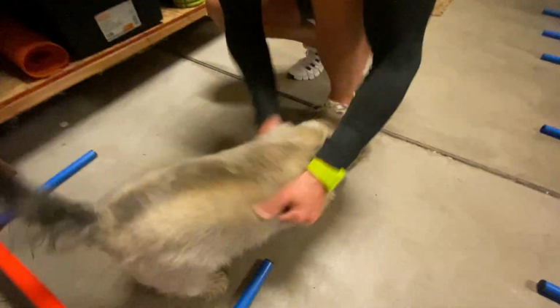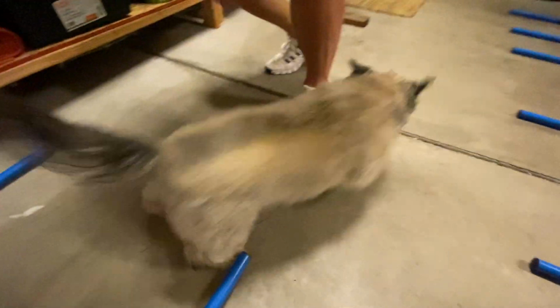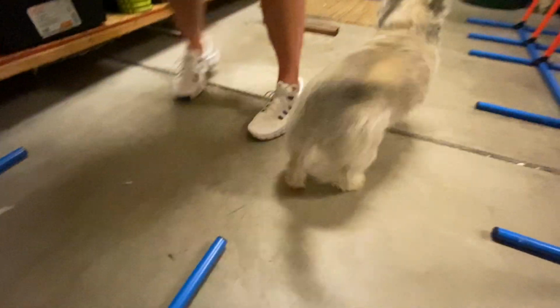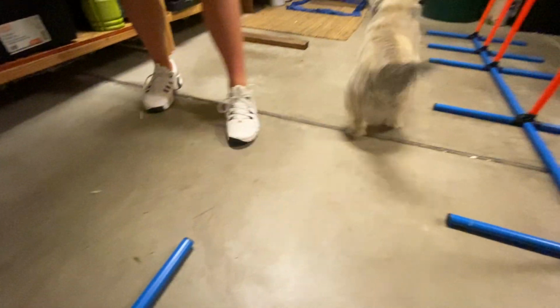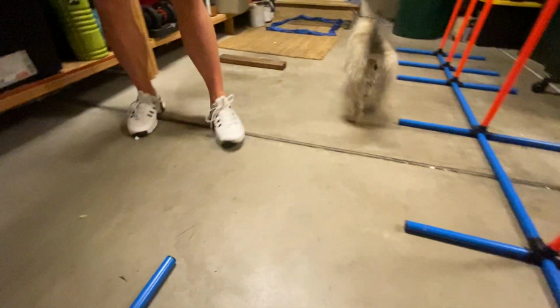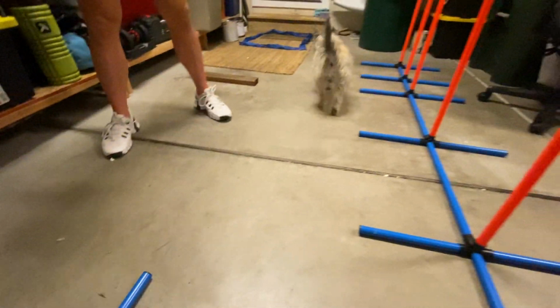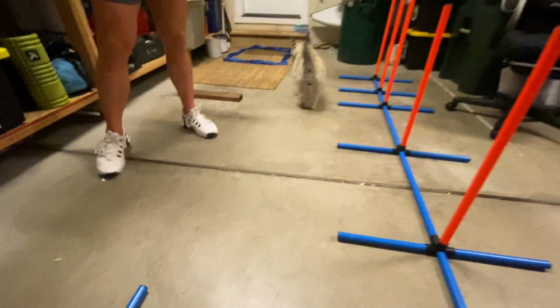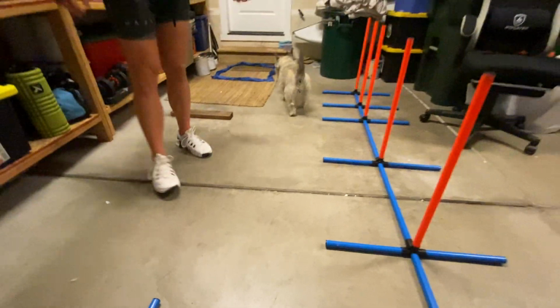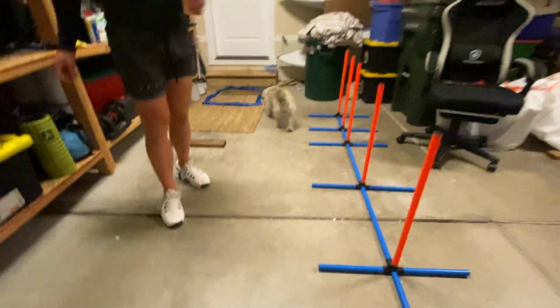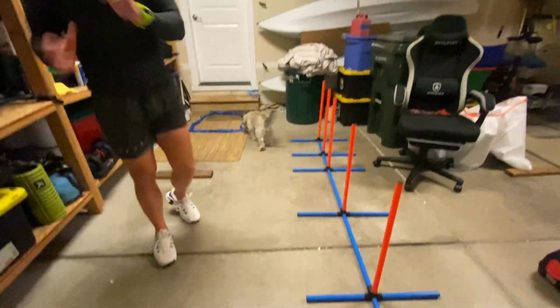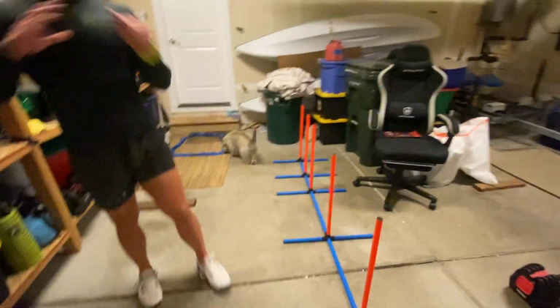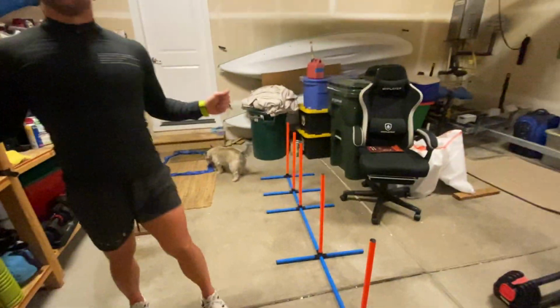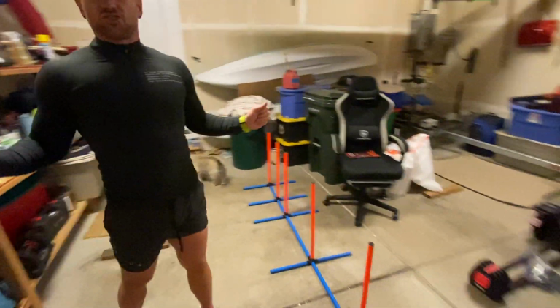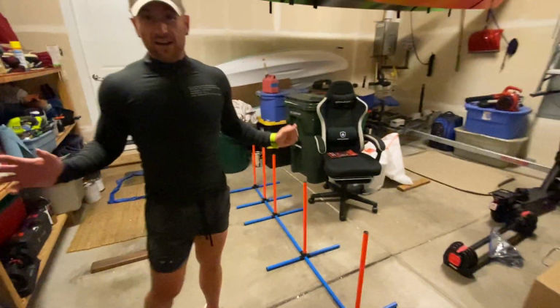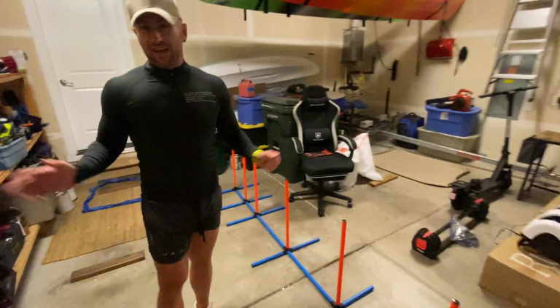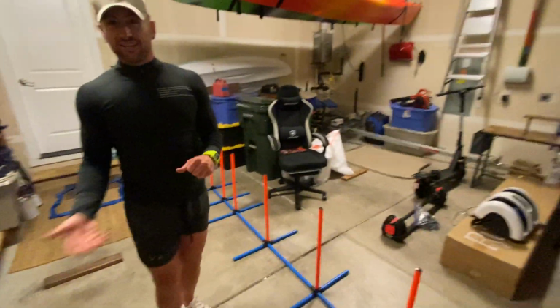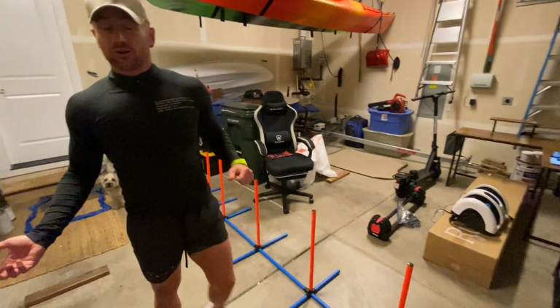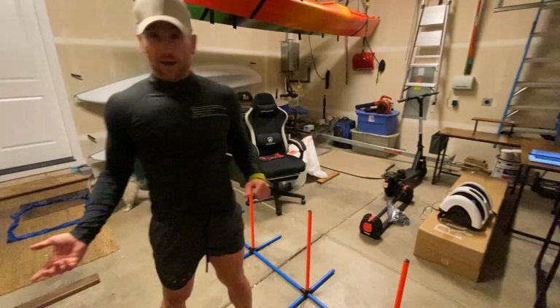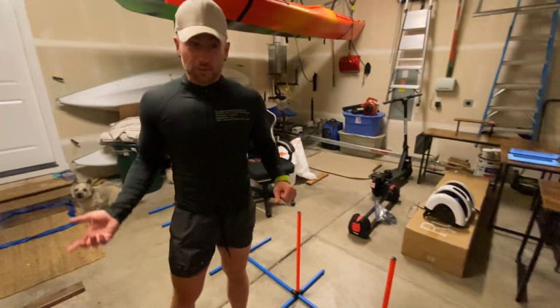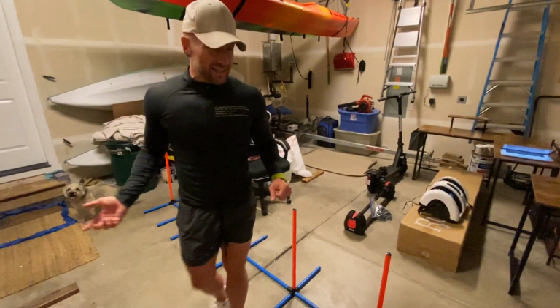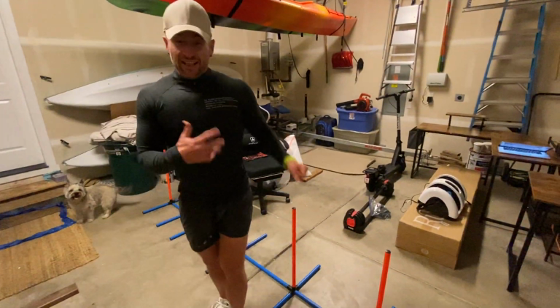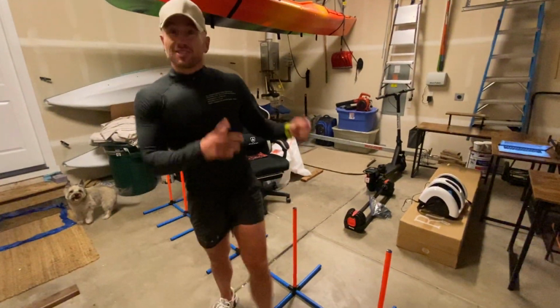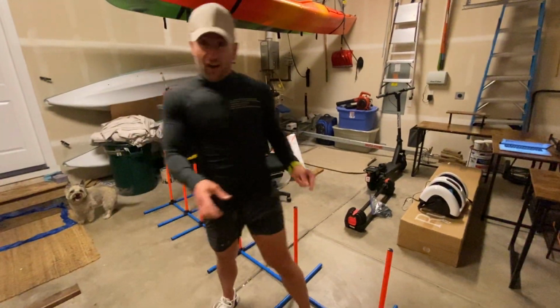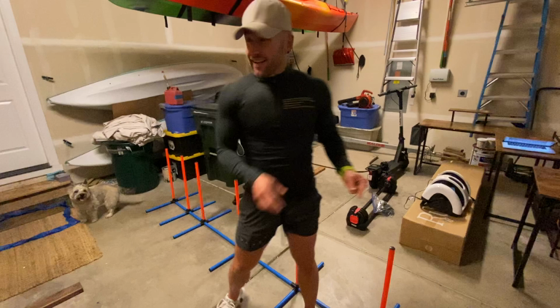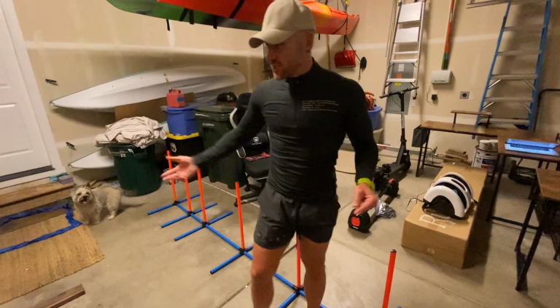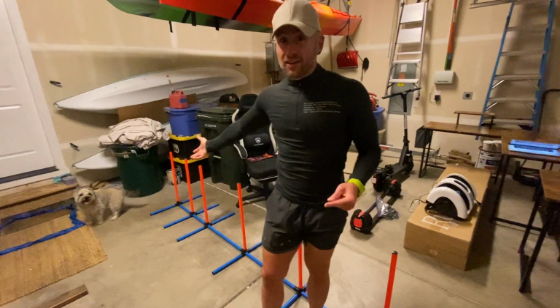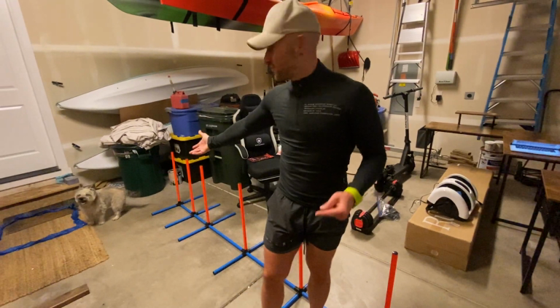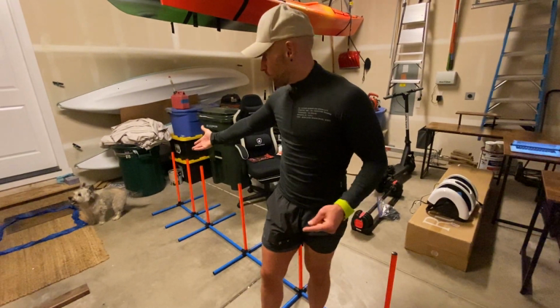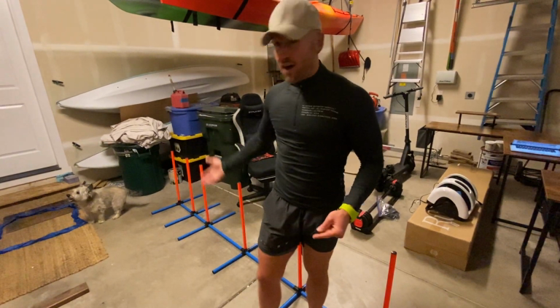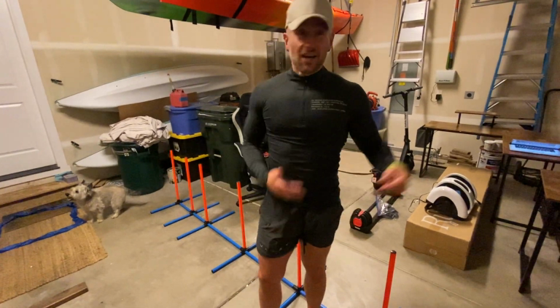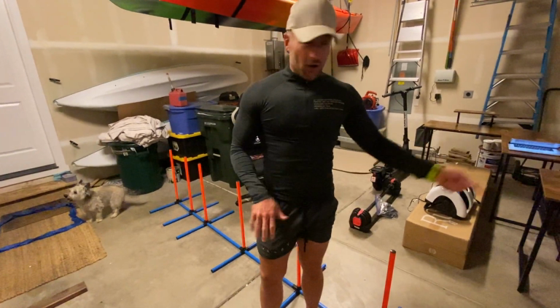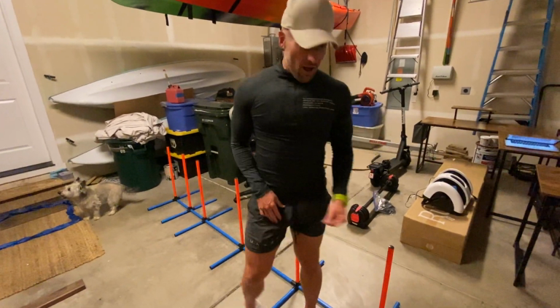So guys, he's 14 years old. We literally just tried it — that's like his third time doing it. This is fun. This is fun even for older dogs, younger dogs.